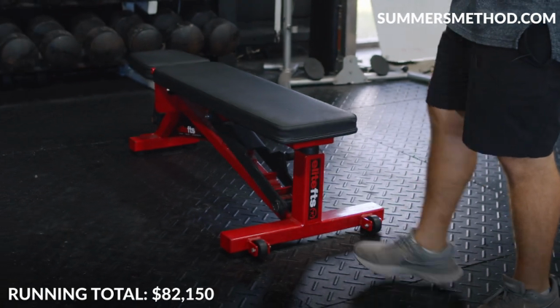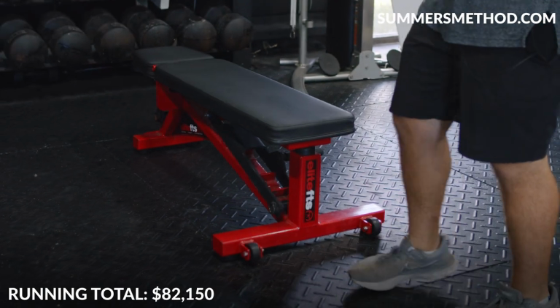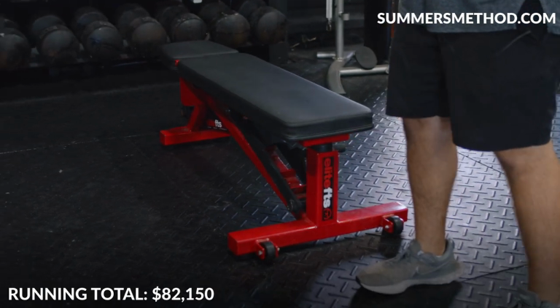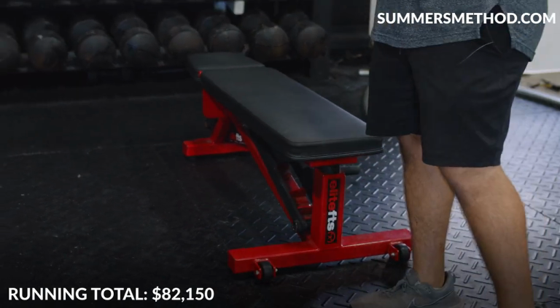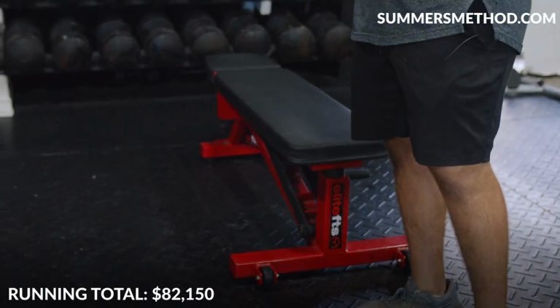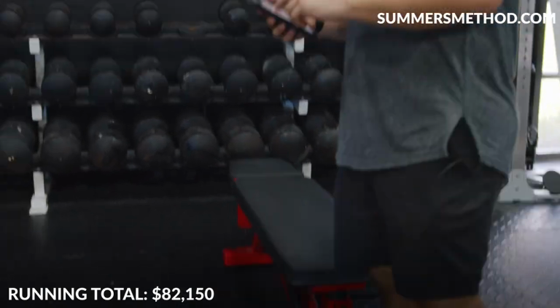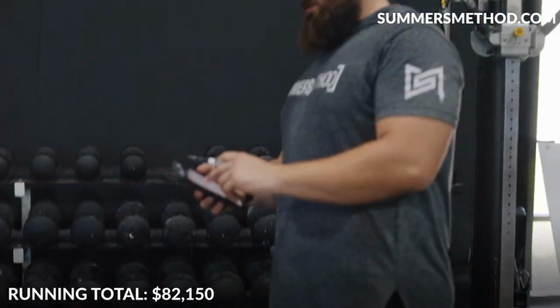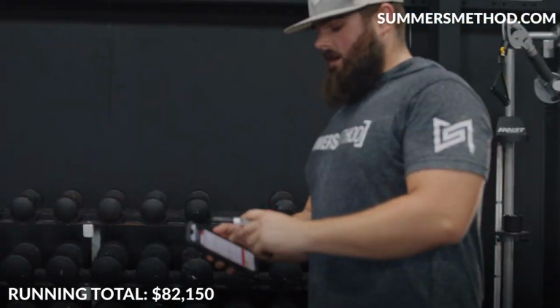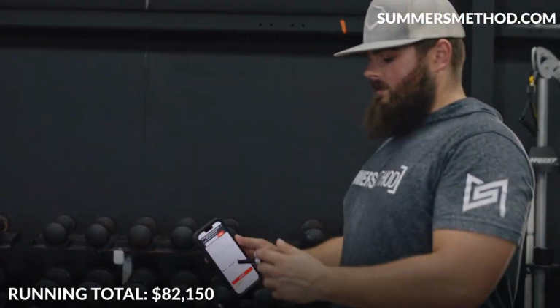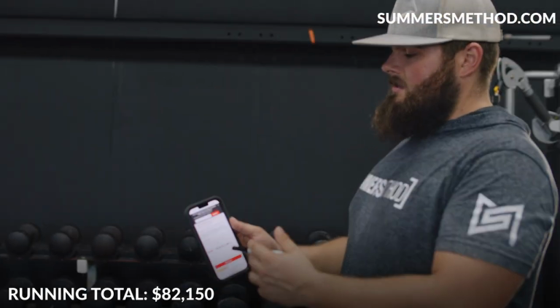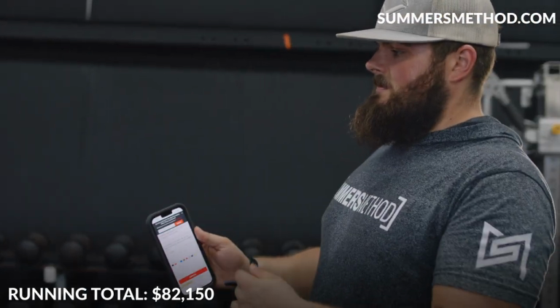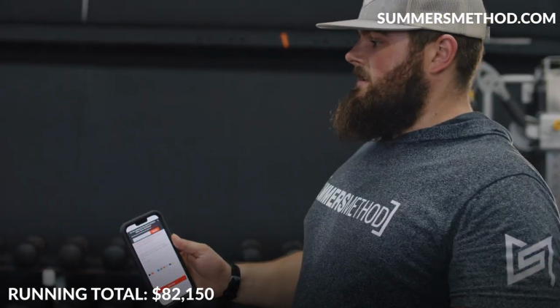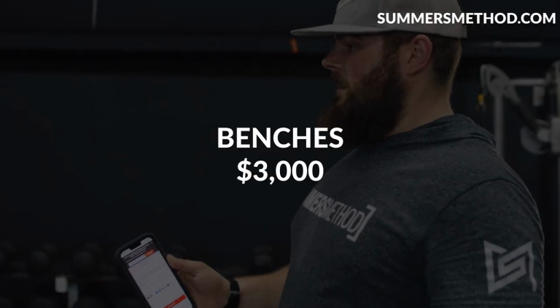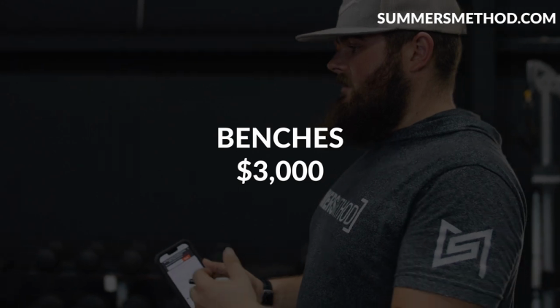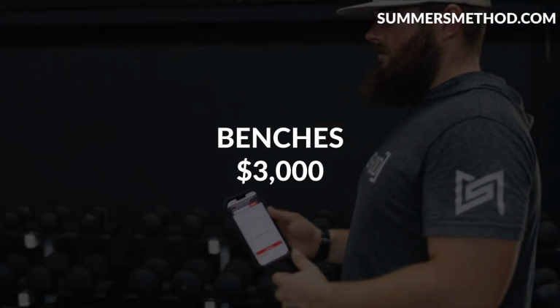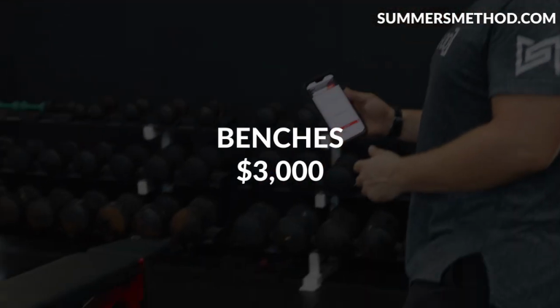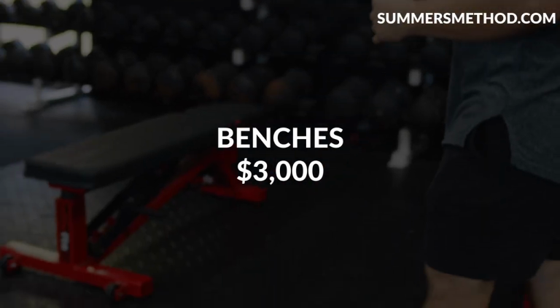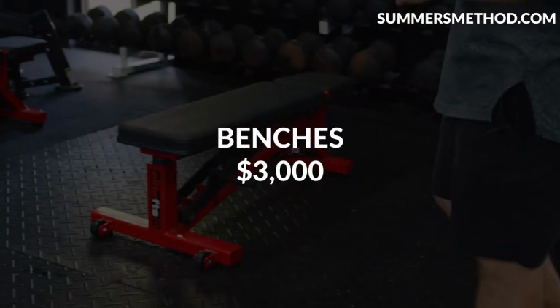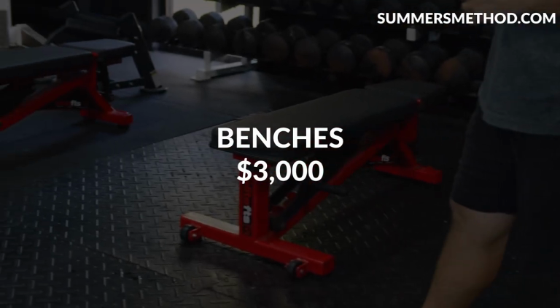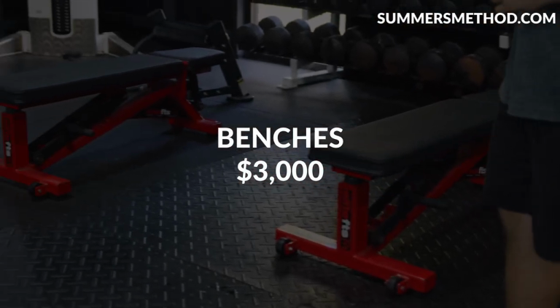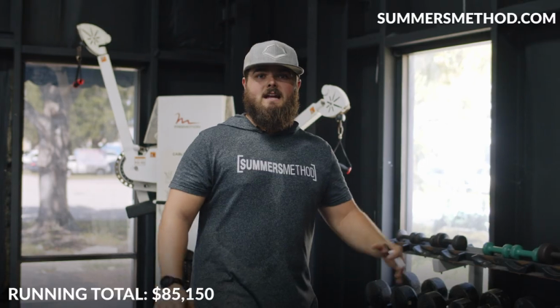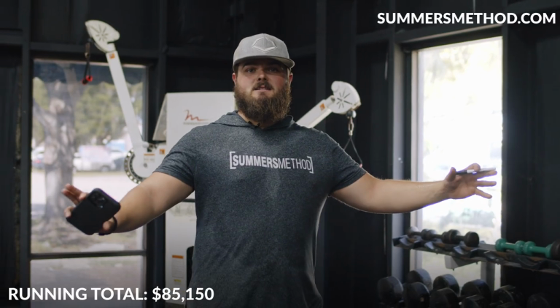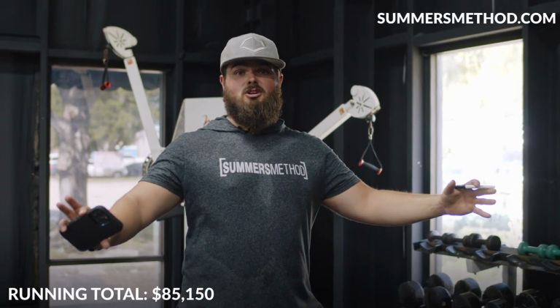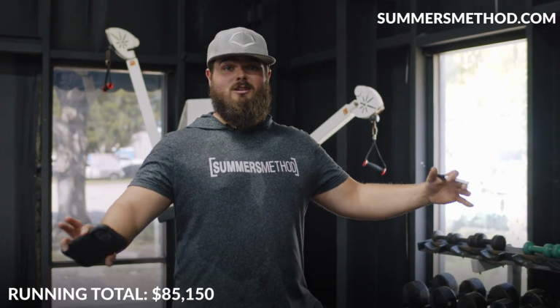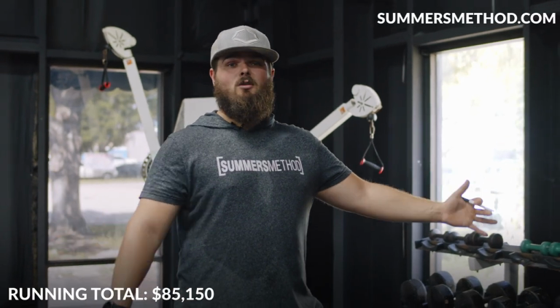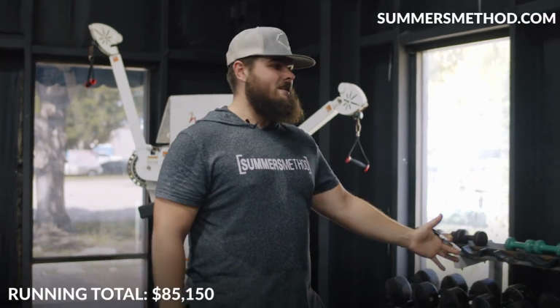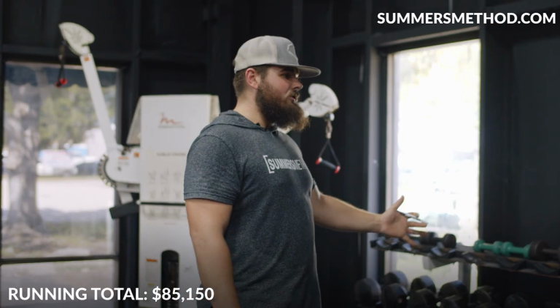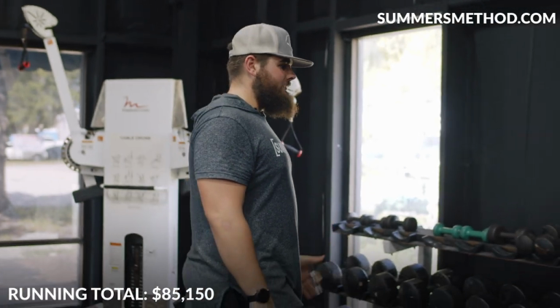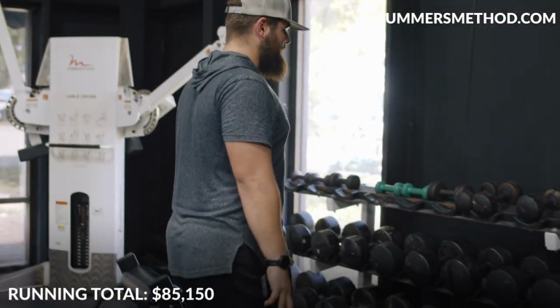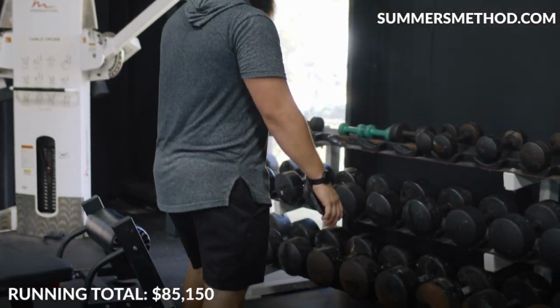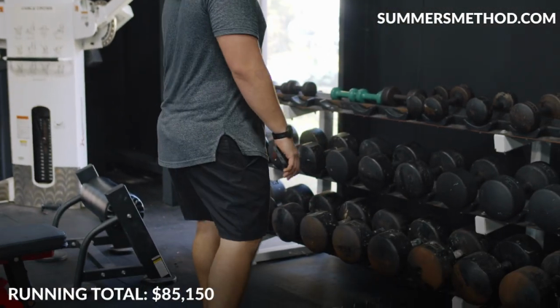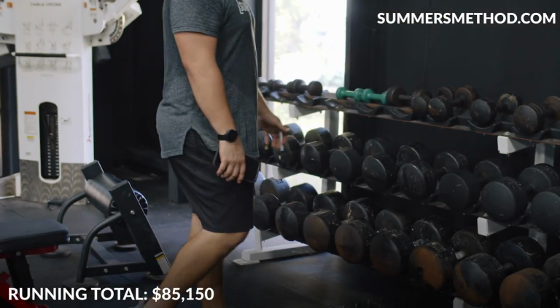We also have a Rogue safety bar. For benches, these are the Elite FTS college benches — $1,000 a piece — so call it three grand for three benches.